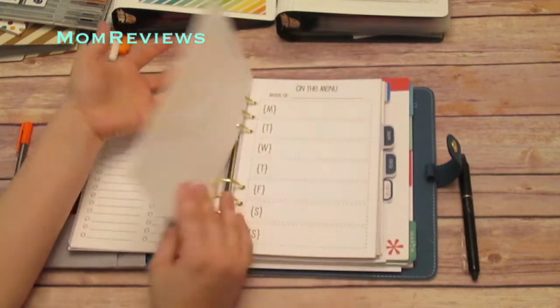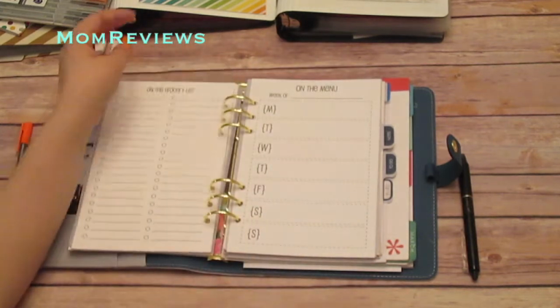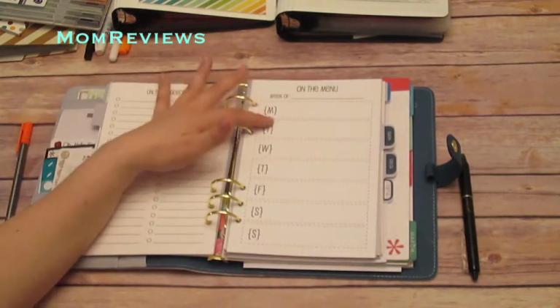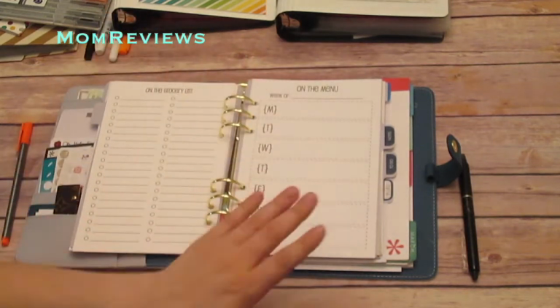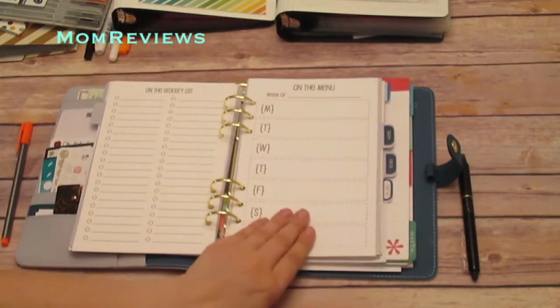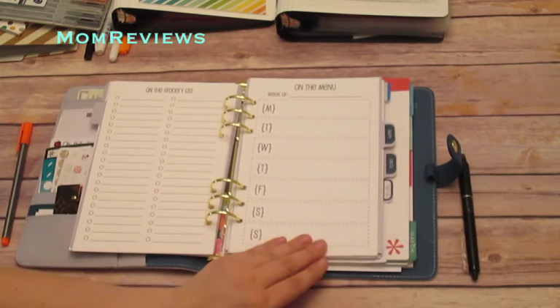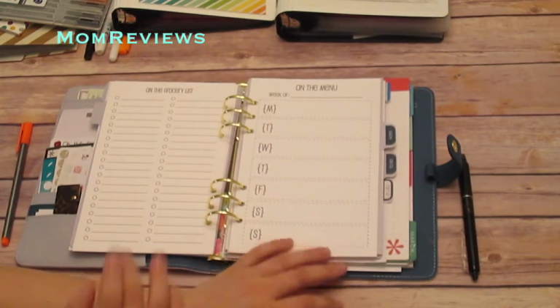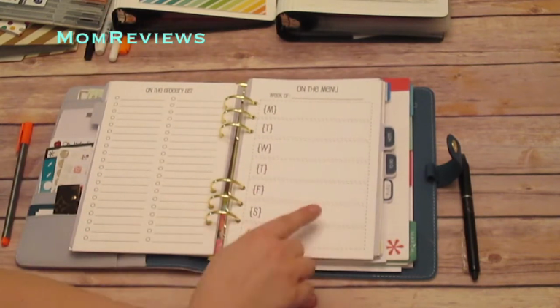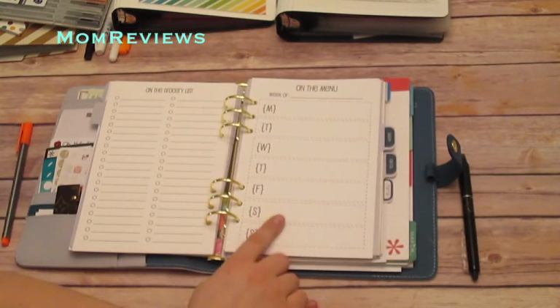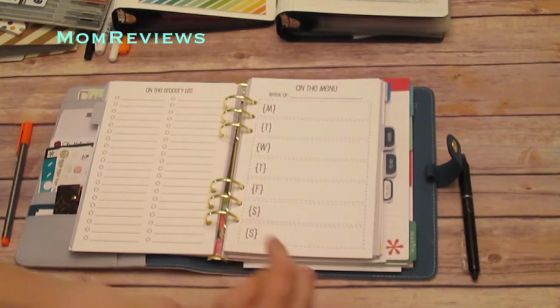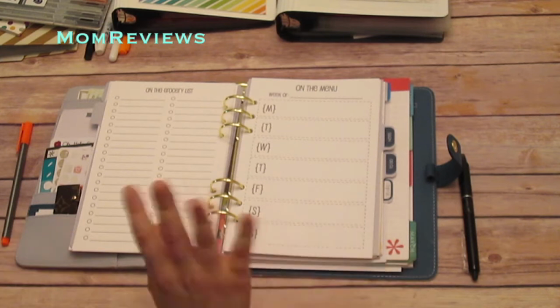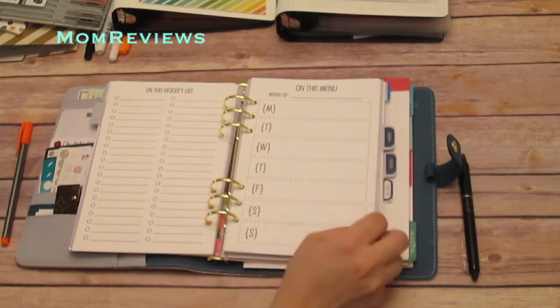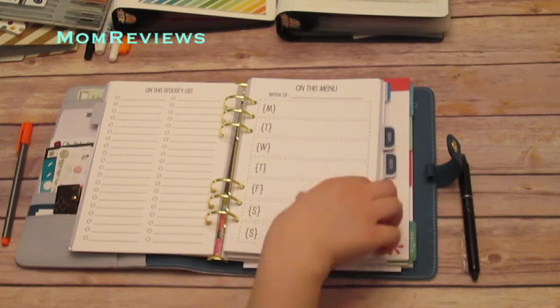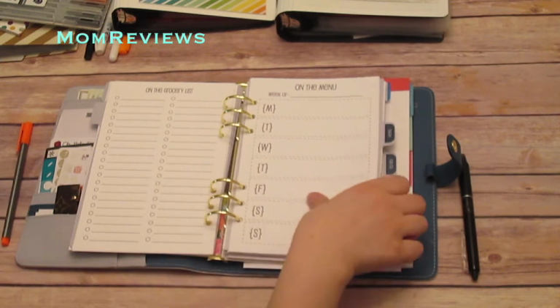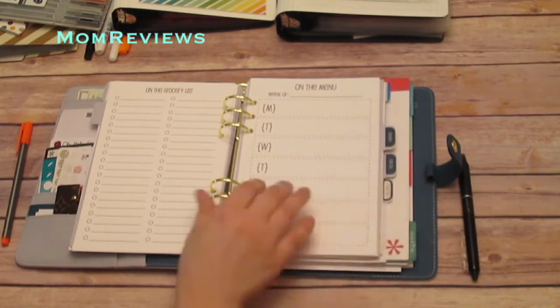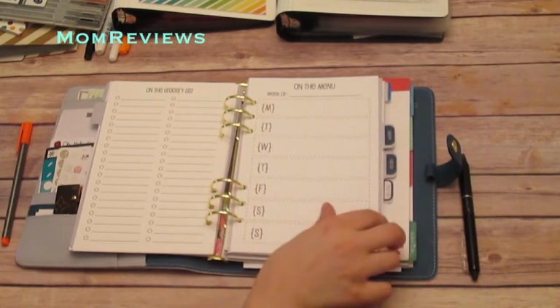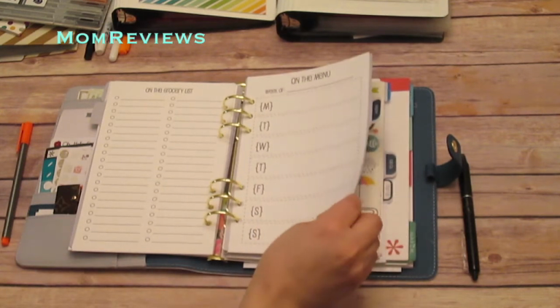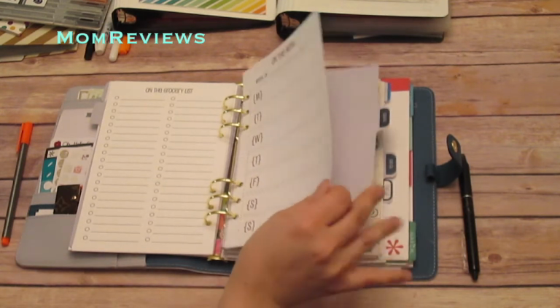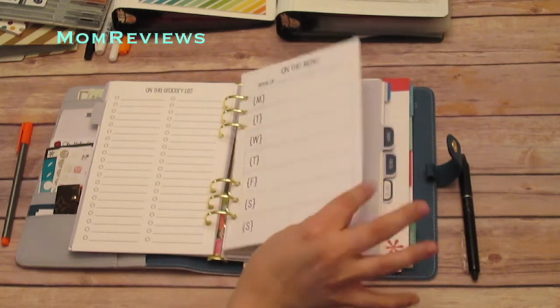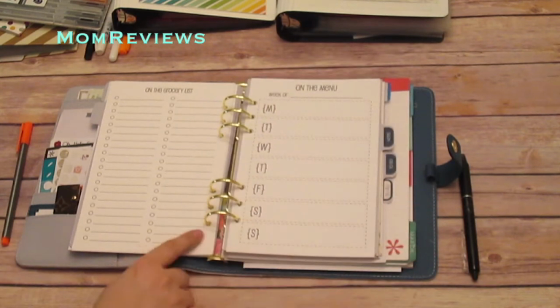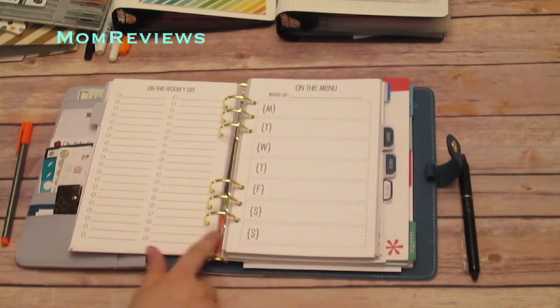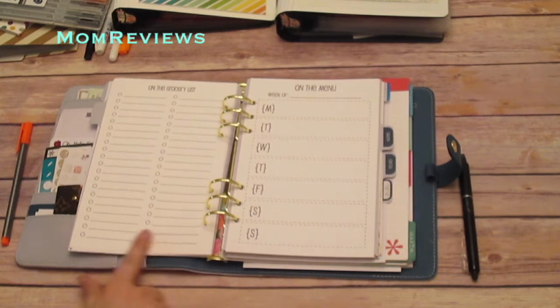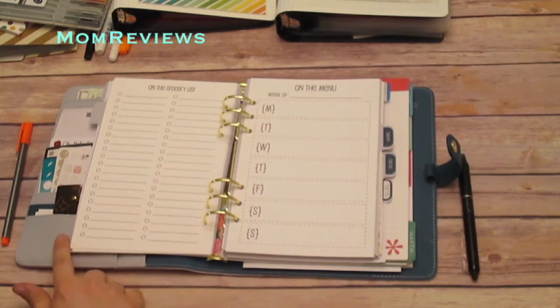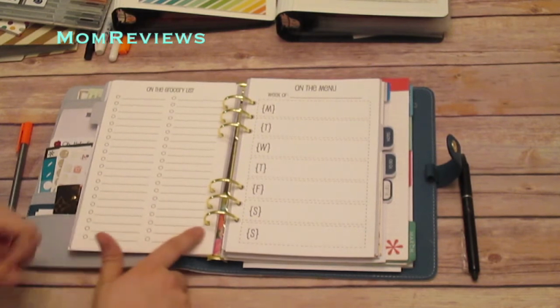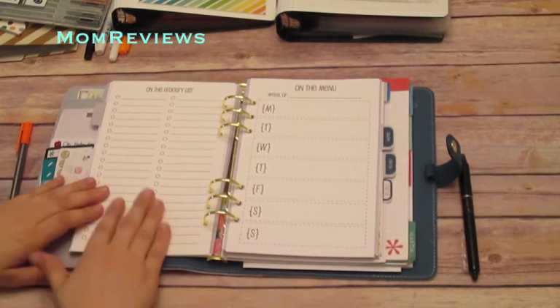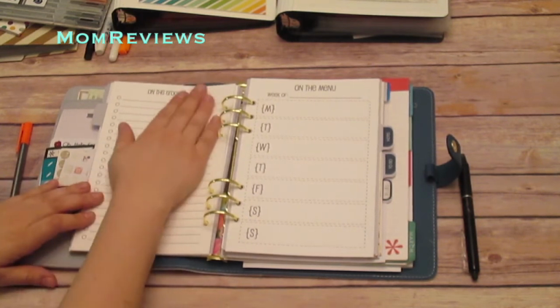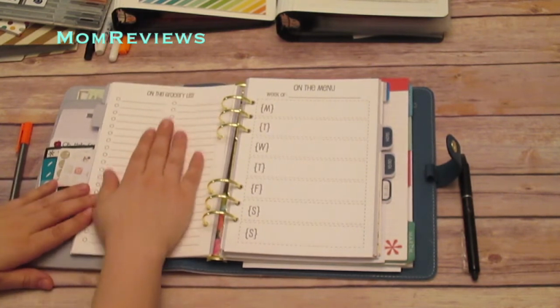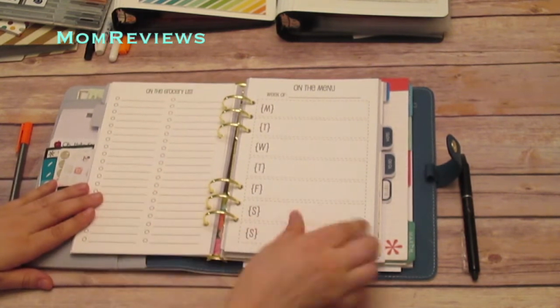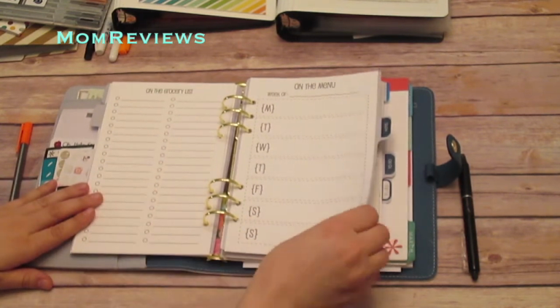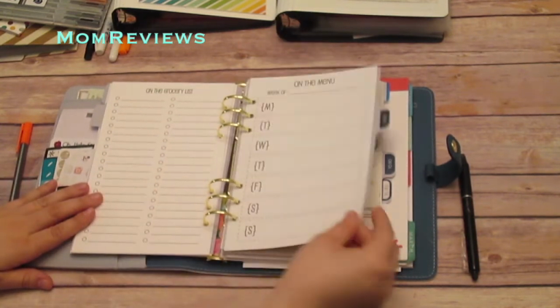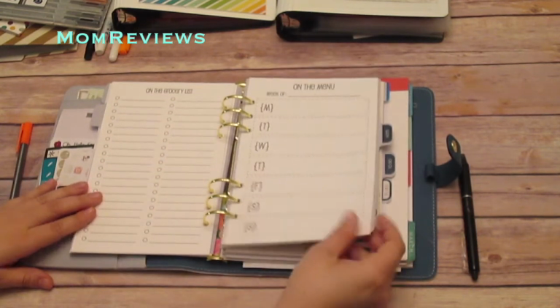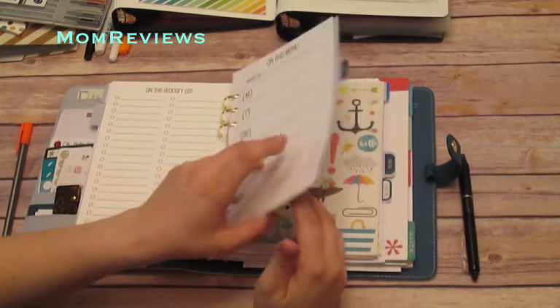Further back I have the Monday and then the weekend, which I think I prefer it this way but it's not that big of a deal. The paper, again, amazing — it doesn't bleed through at all. I've got a nice grocery list on the back. I really love those.